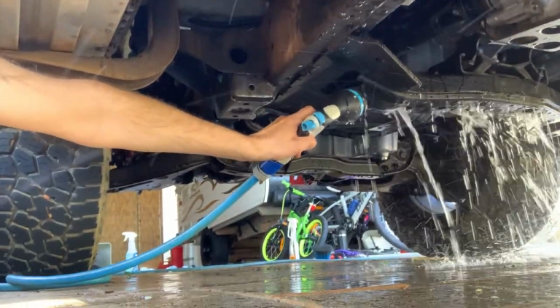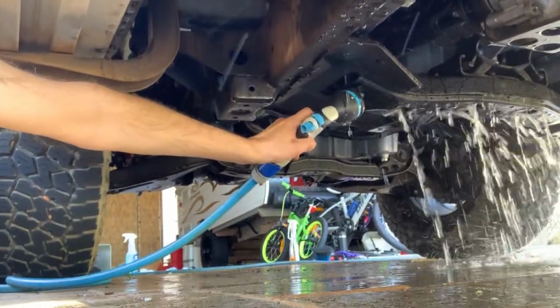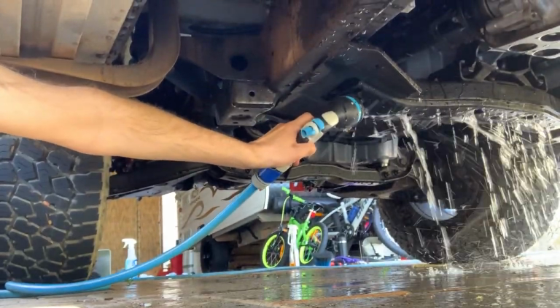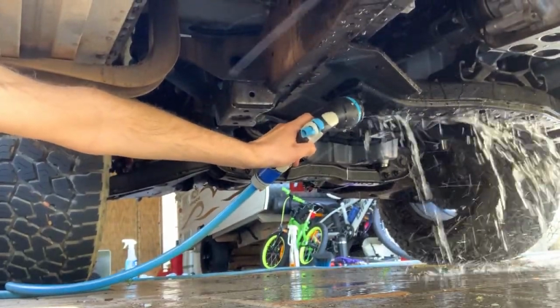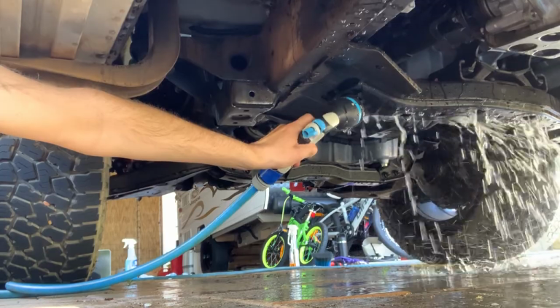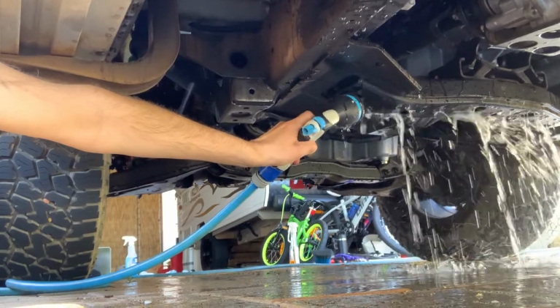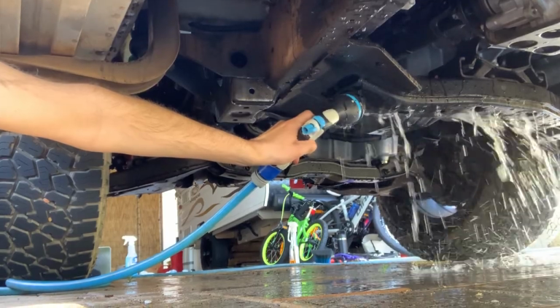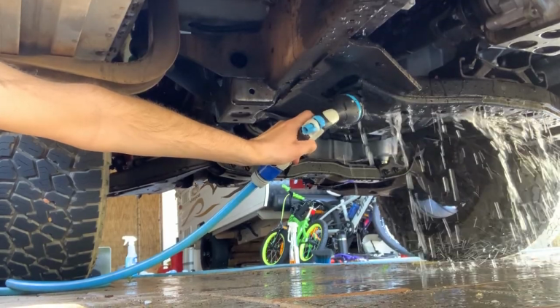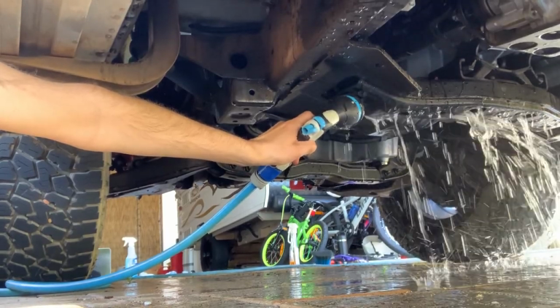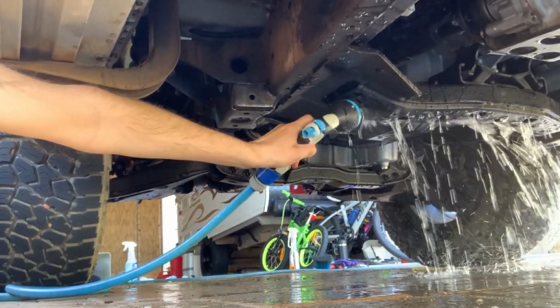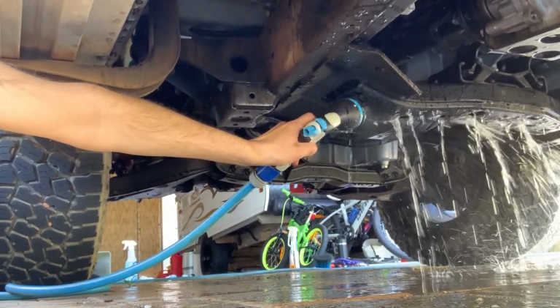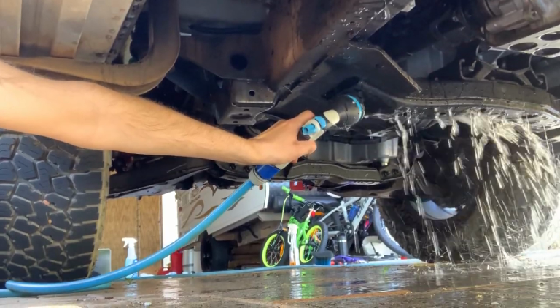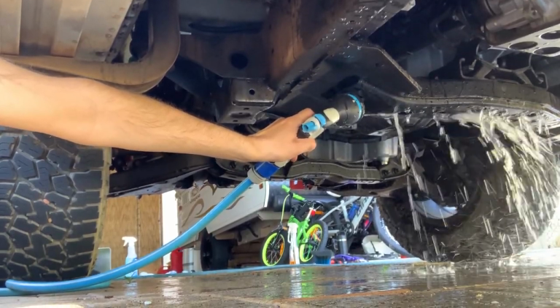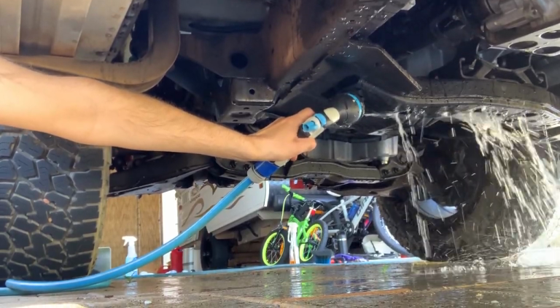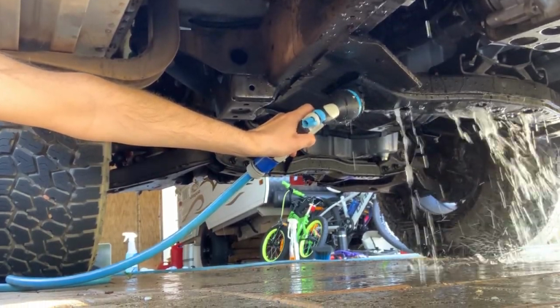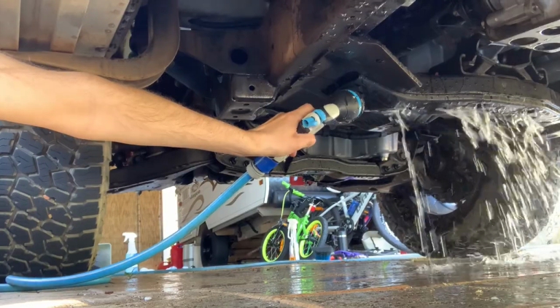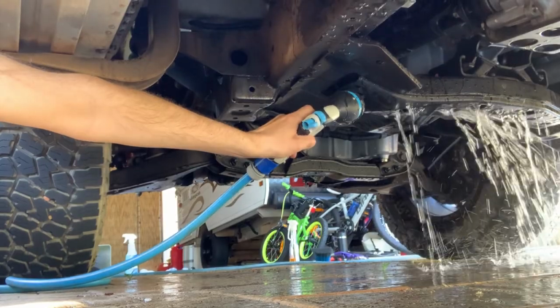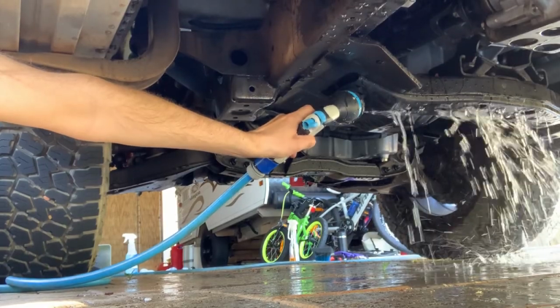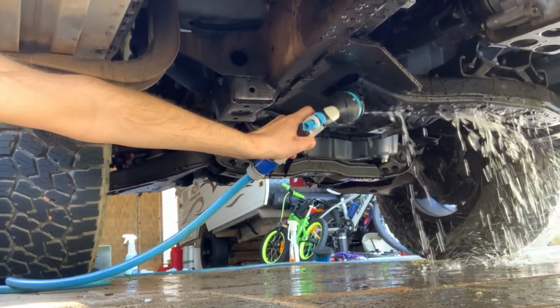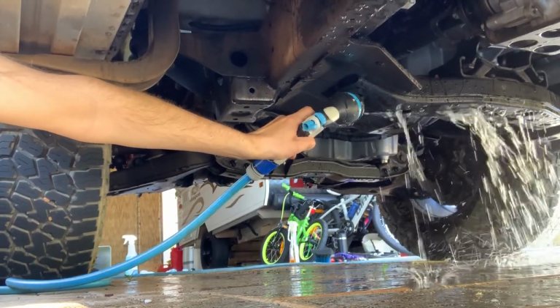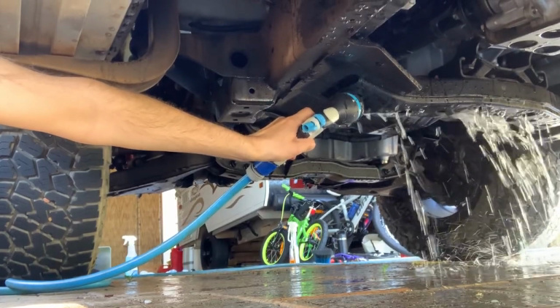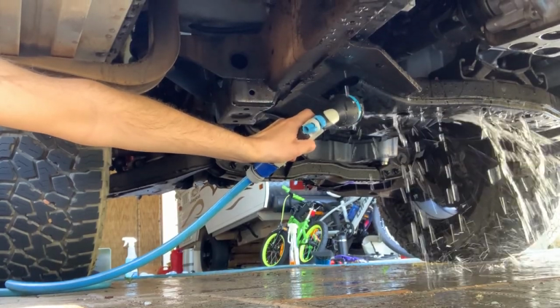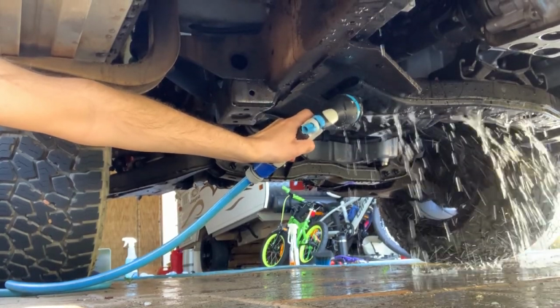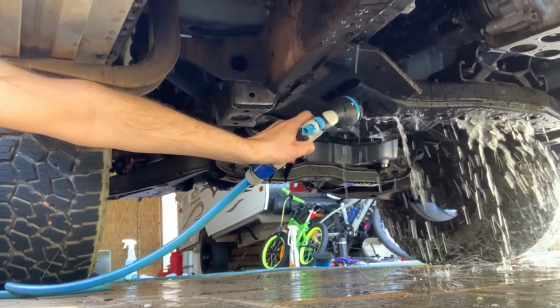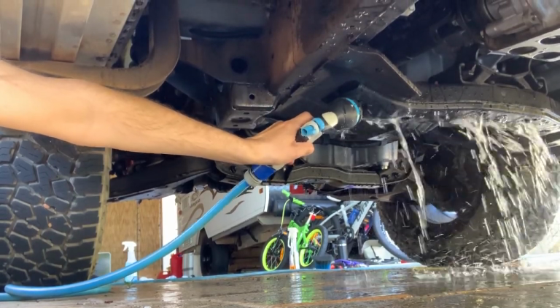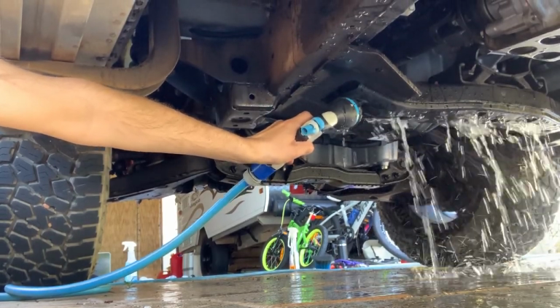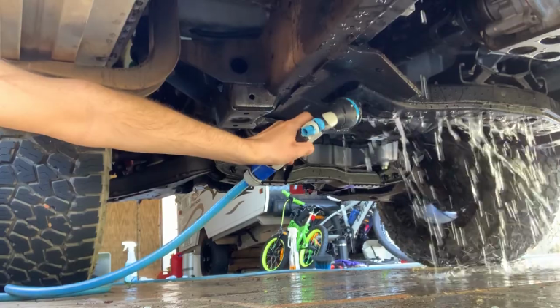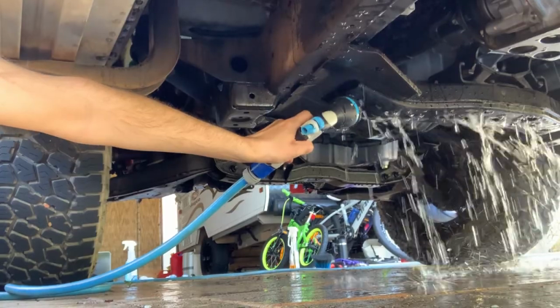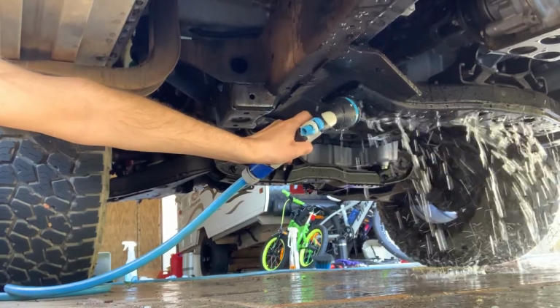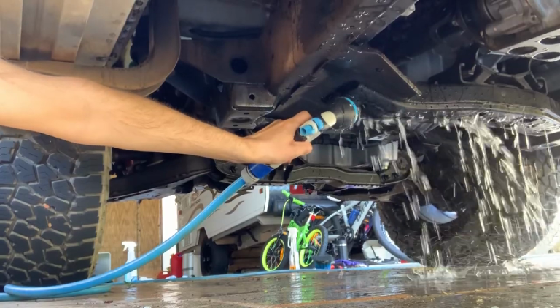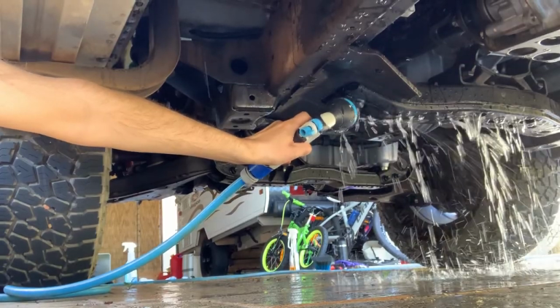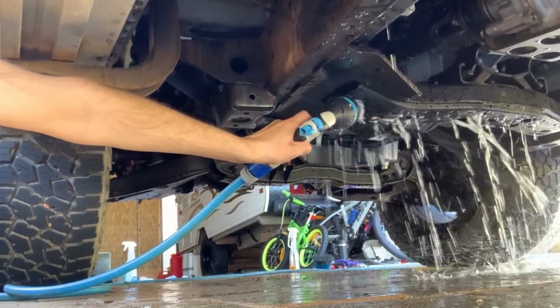Really run that through for quite a few minutes if you can. You can also spray the Orange Agent inside the chassis rail as well, just for a couple of minutes, before you rinse it out.